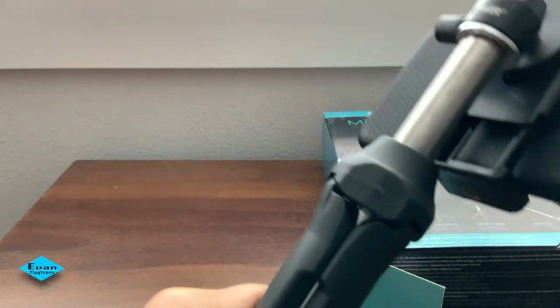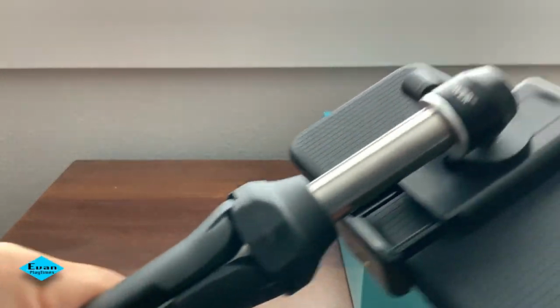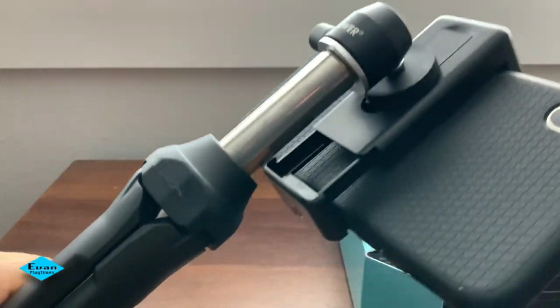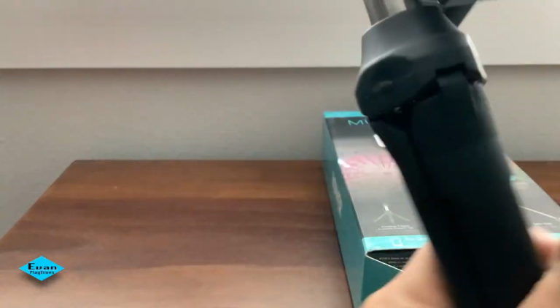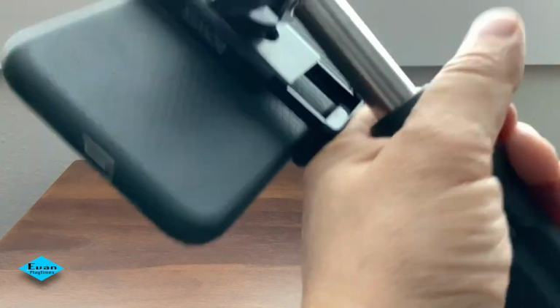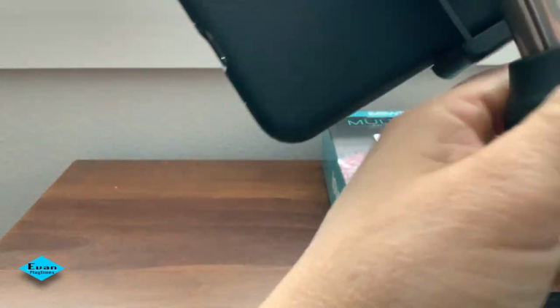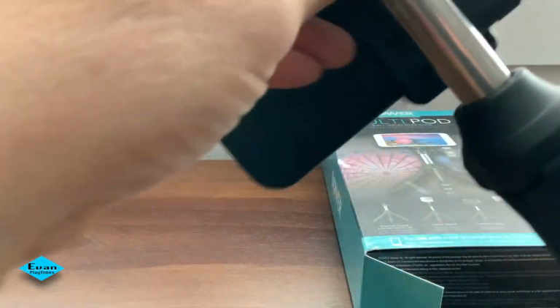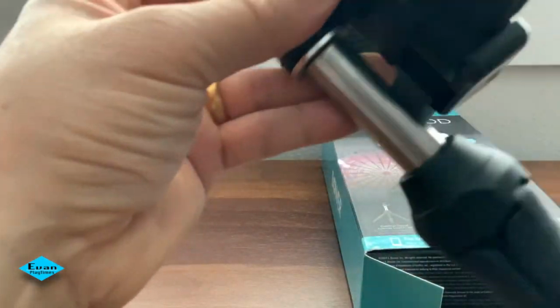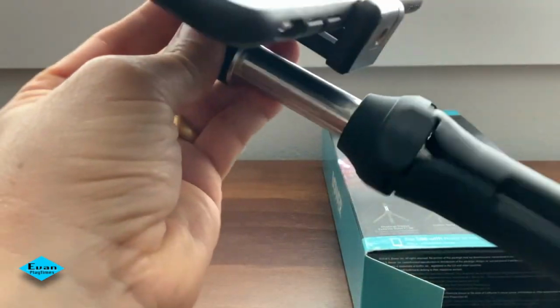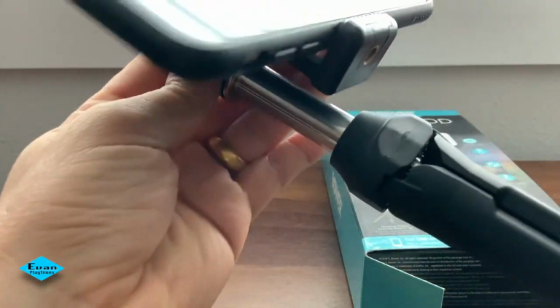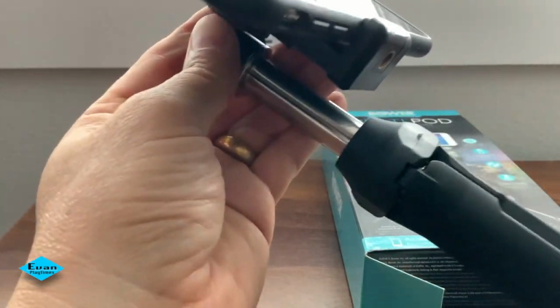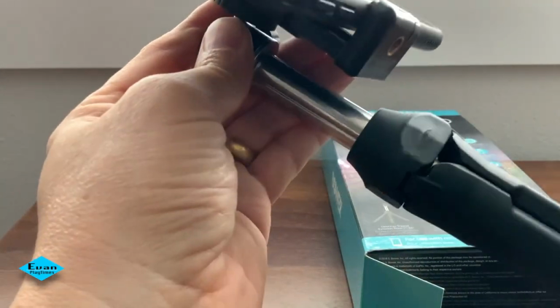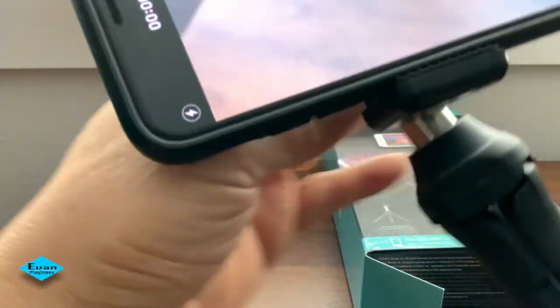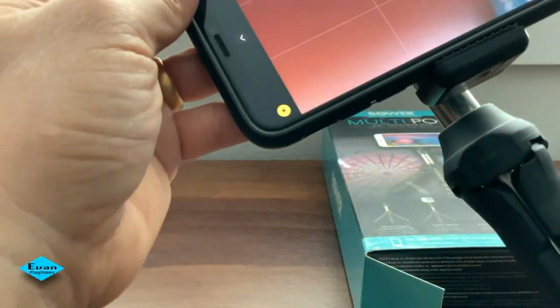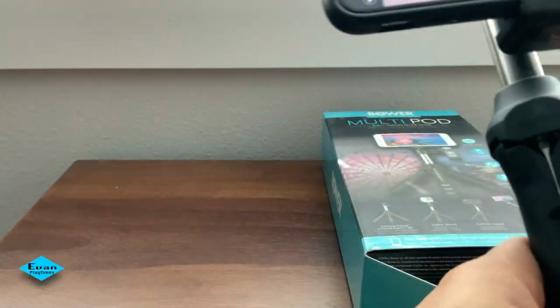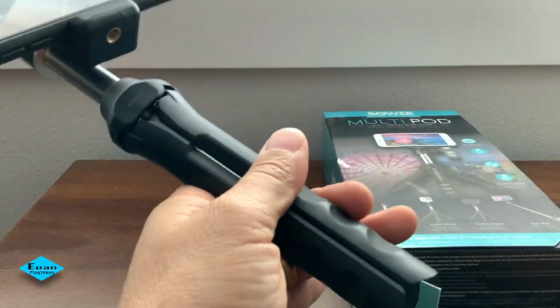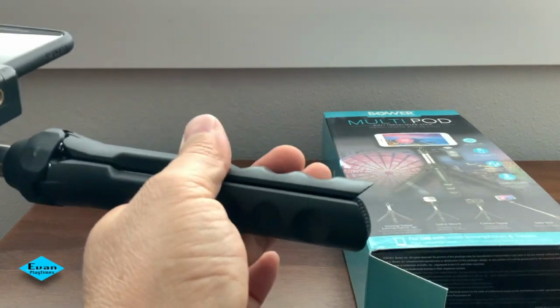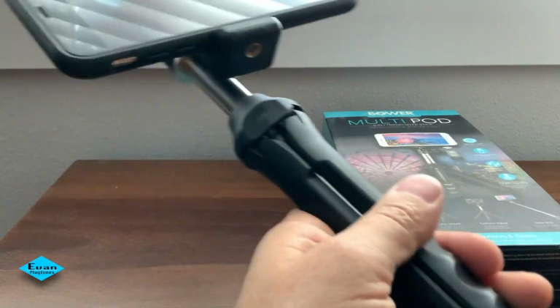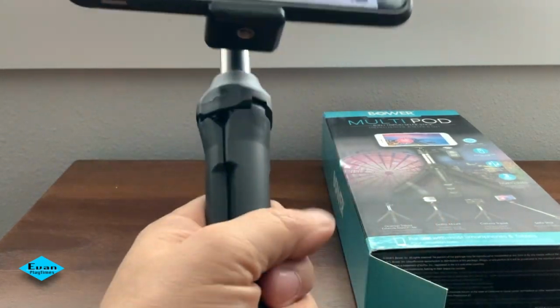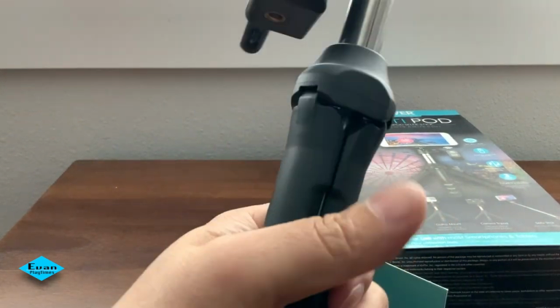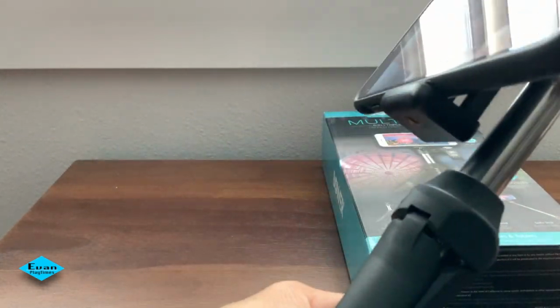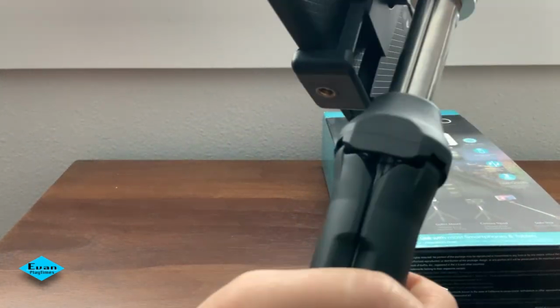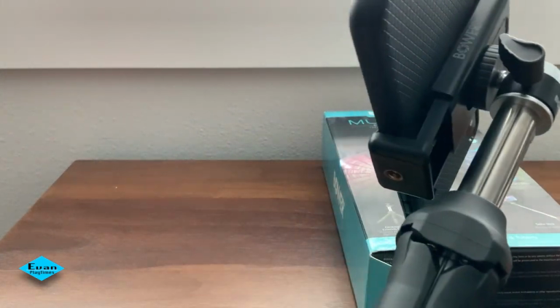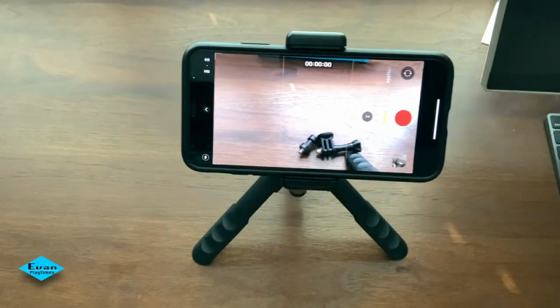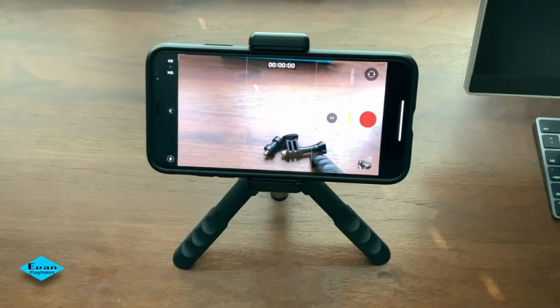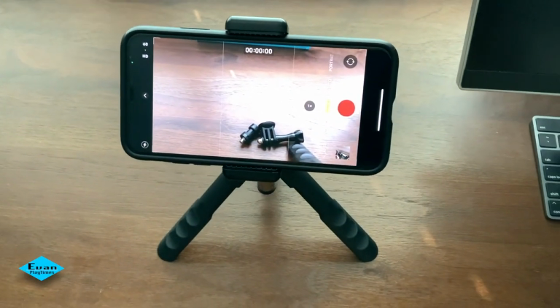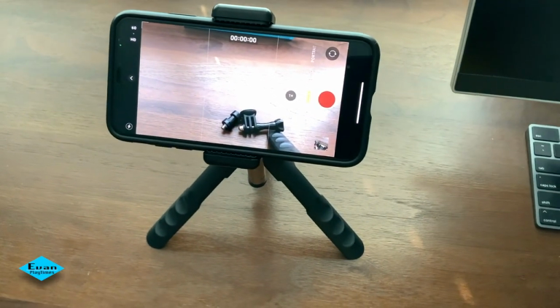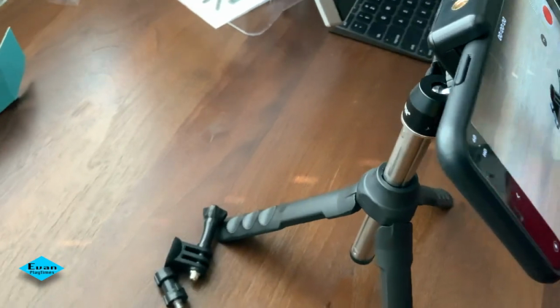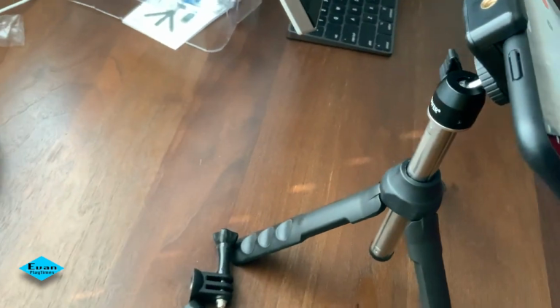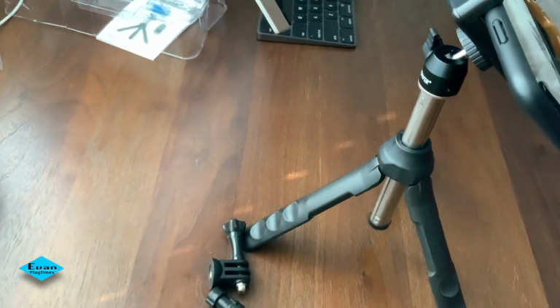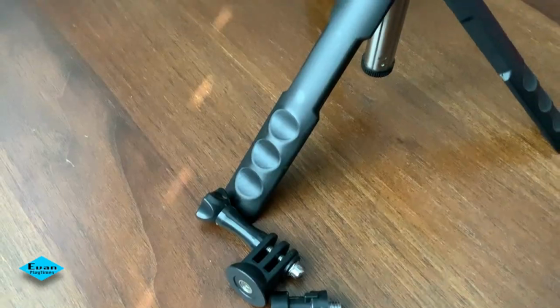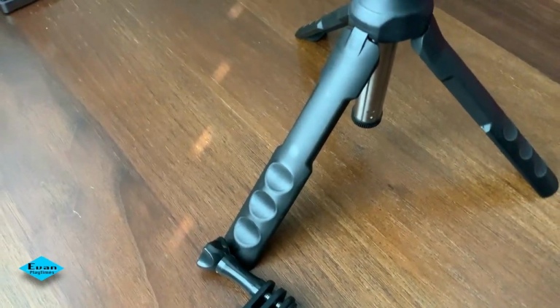I like the shorter length in a handheld position for recording video facing out or selfie video — it works awesome! However, if you extend it to a longer length for selfie video, I find it challenging to keep steady footage.